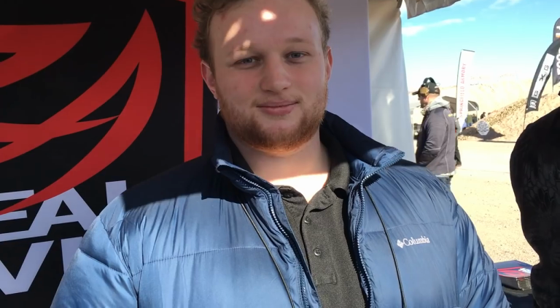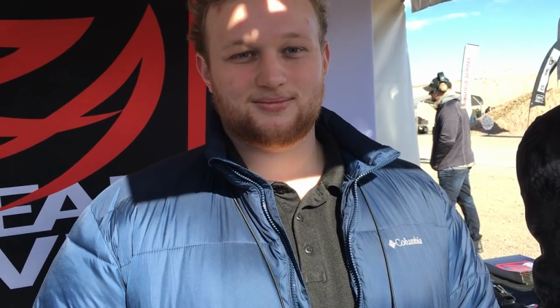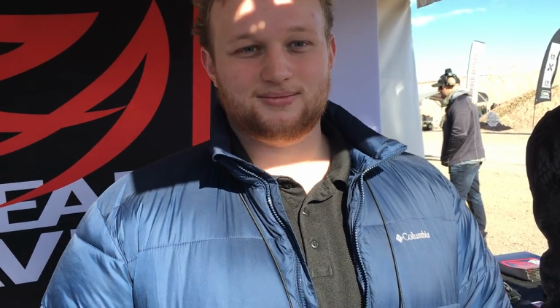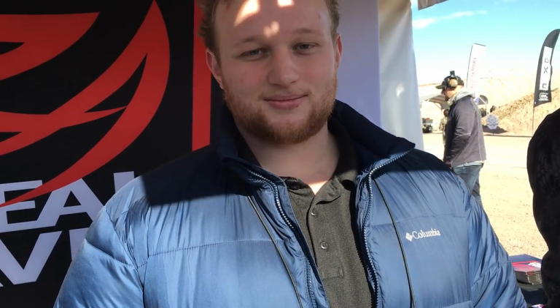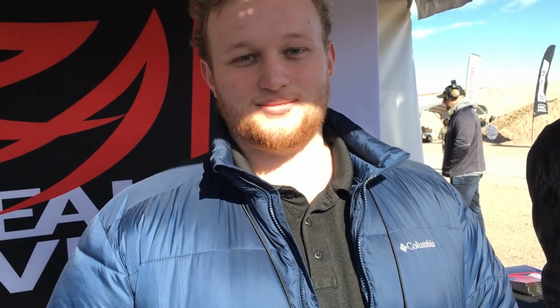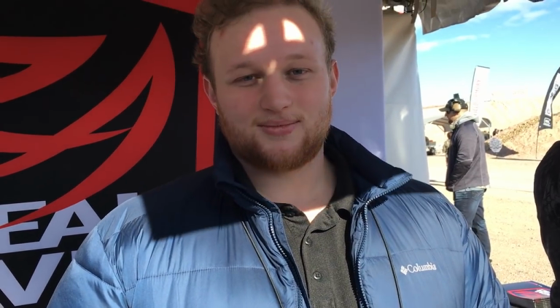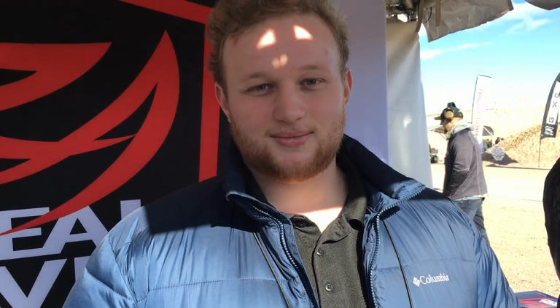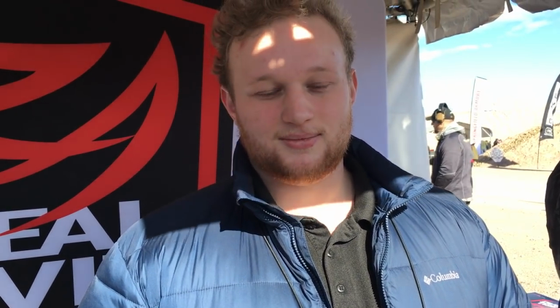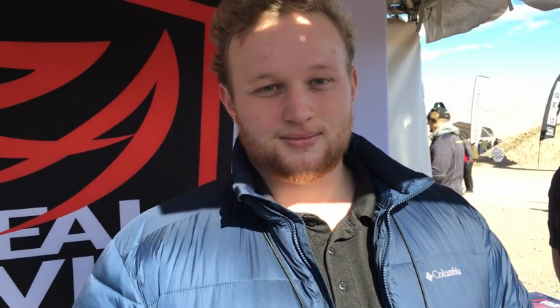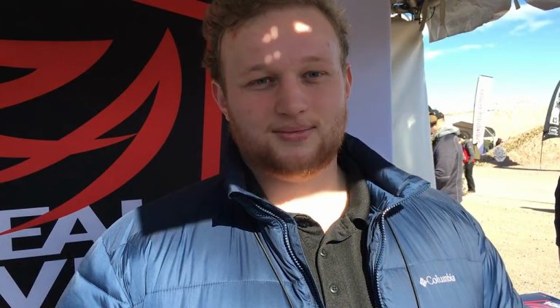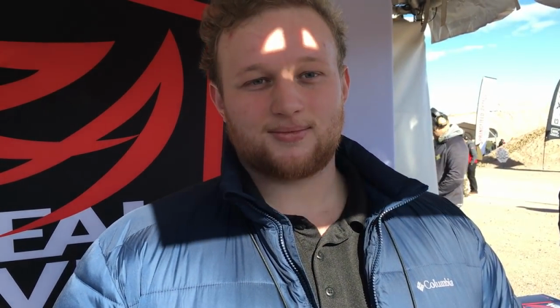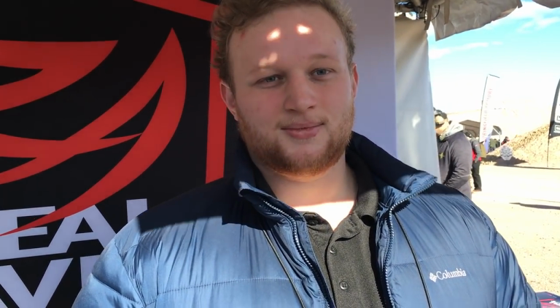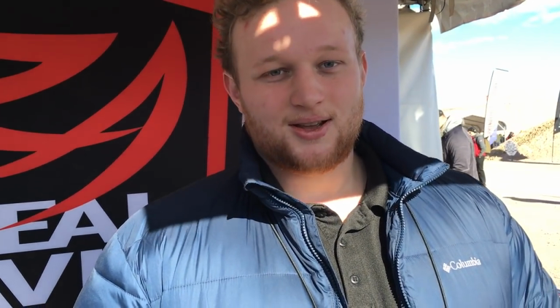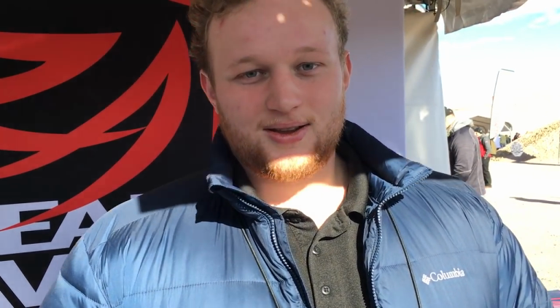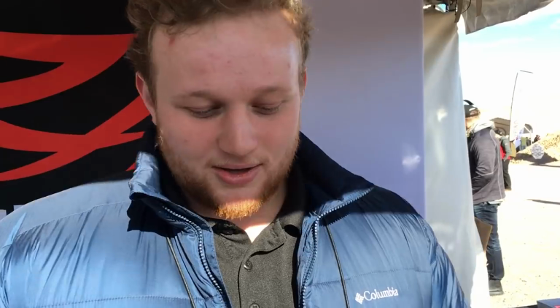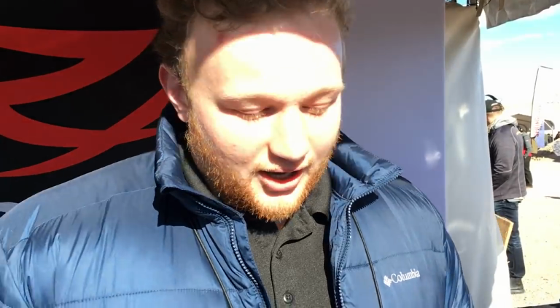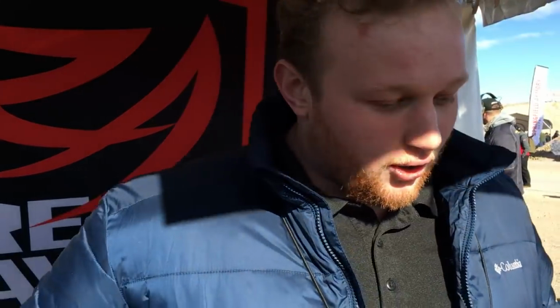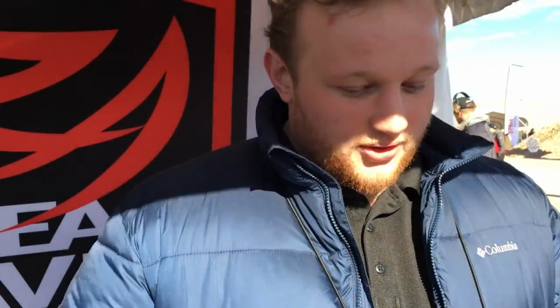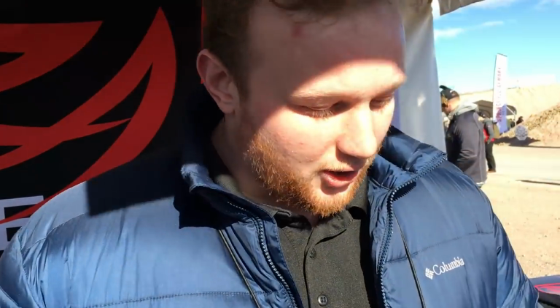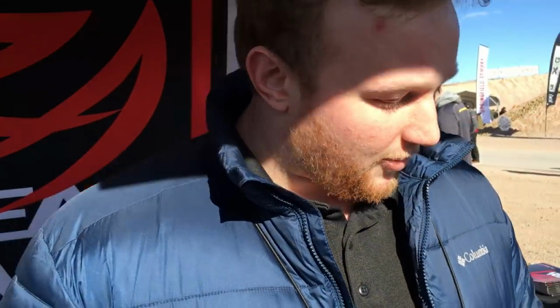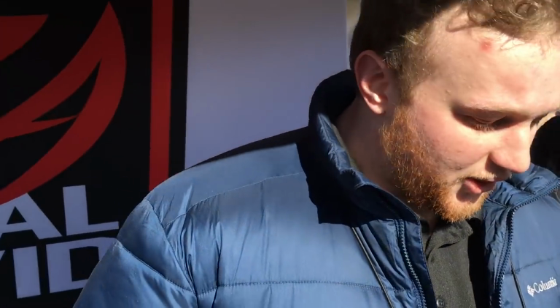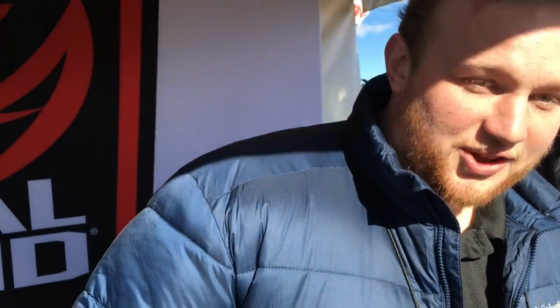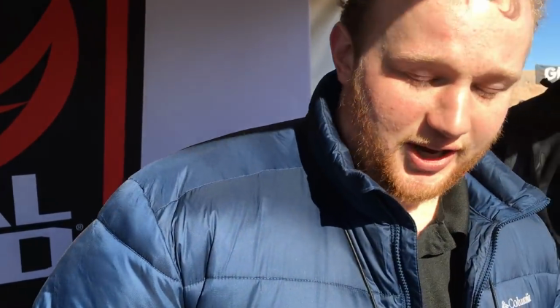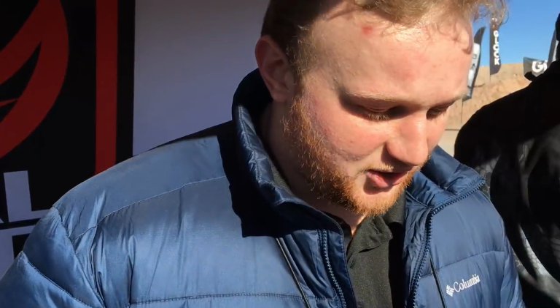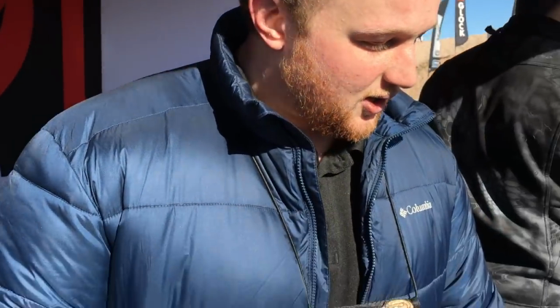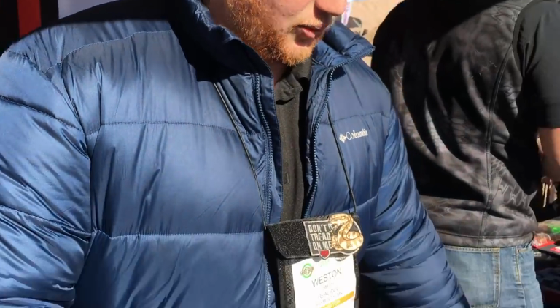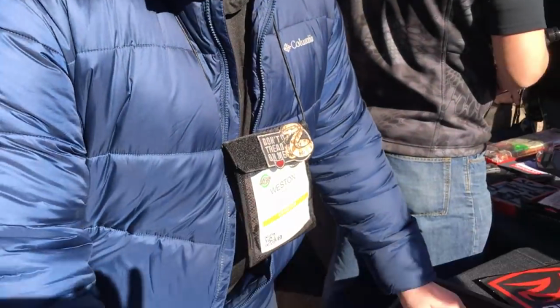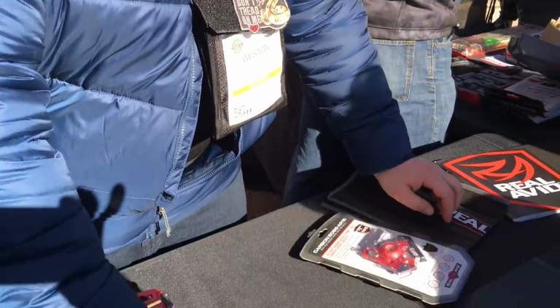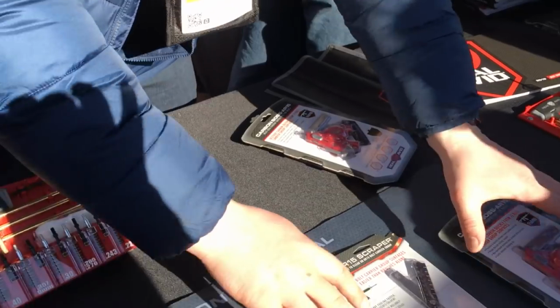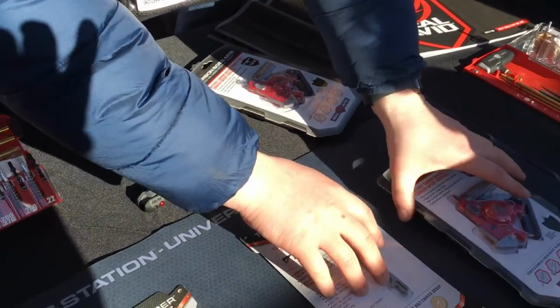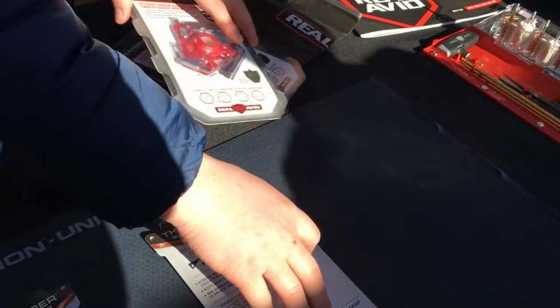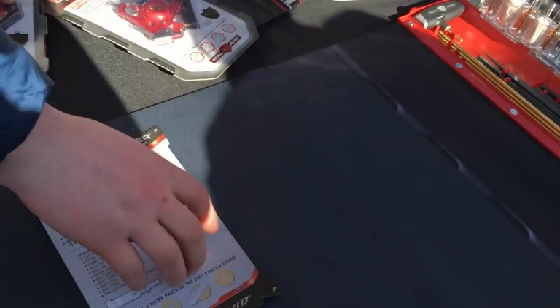I'm here with Weston from Real Avid and he wanted to tell us about a new product. This year they're coming out with their Master Cleaning Station. What he has right here is the universal one.